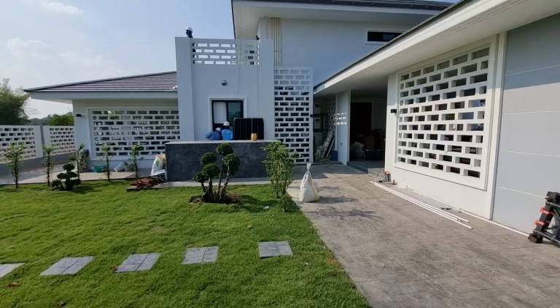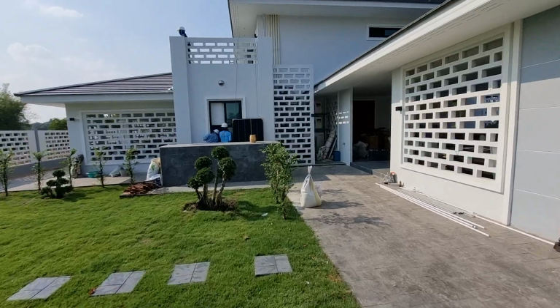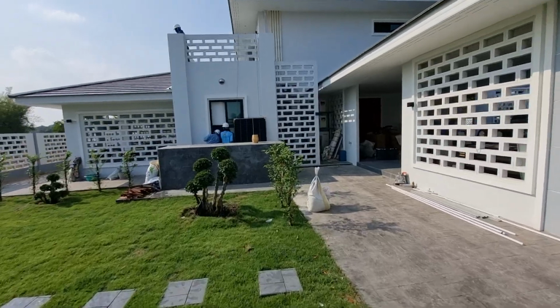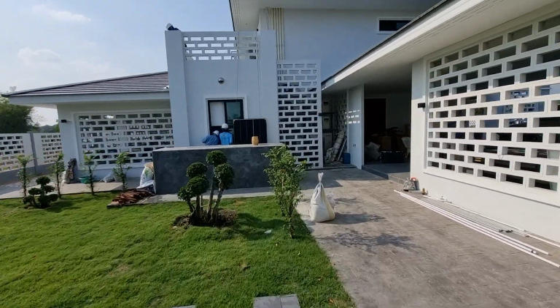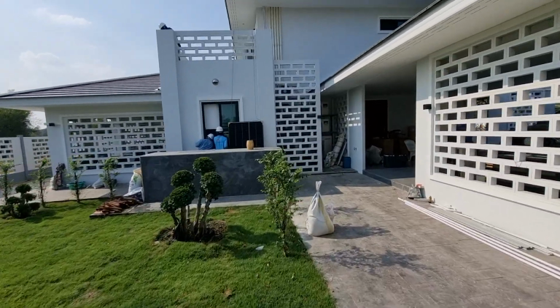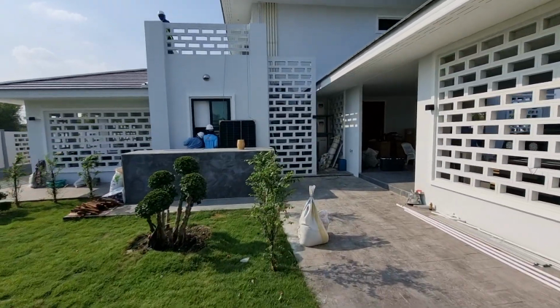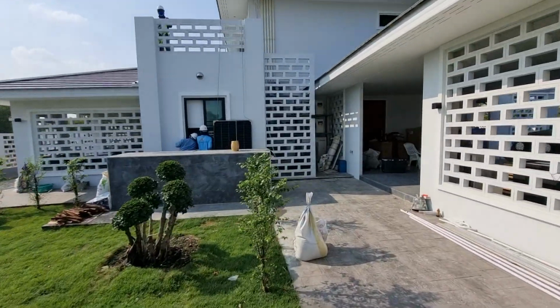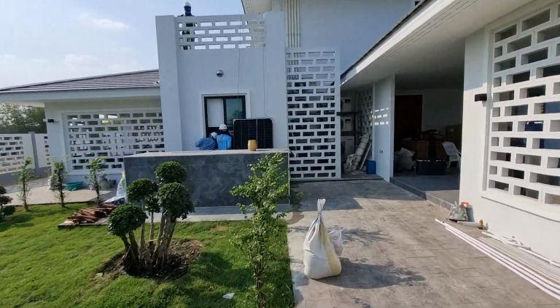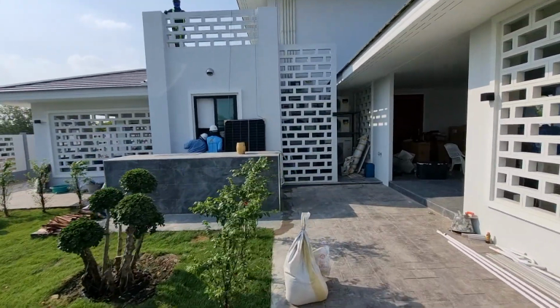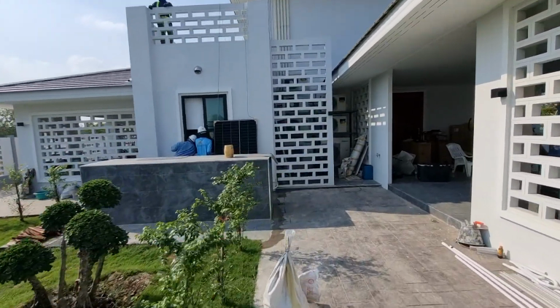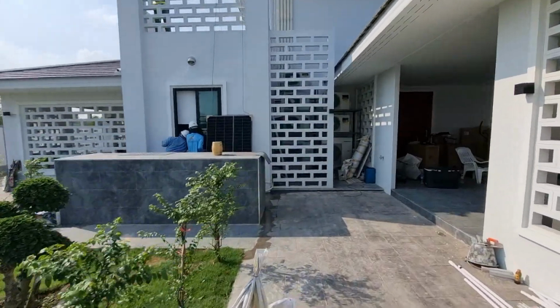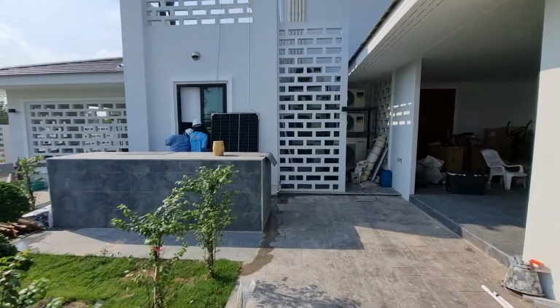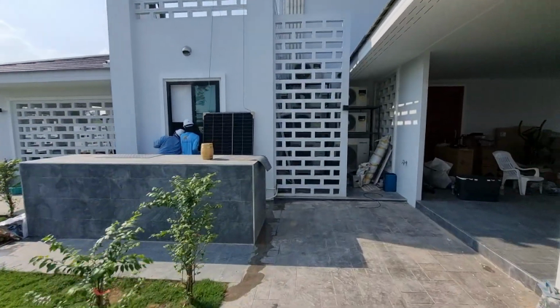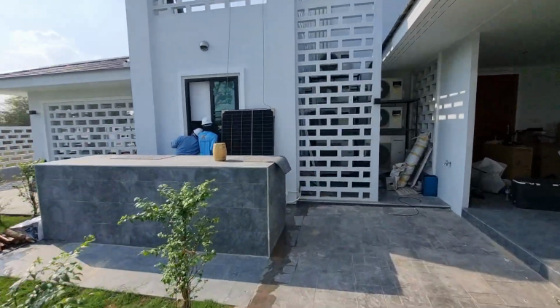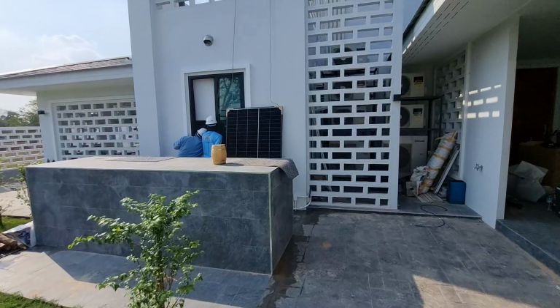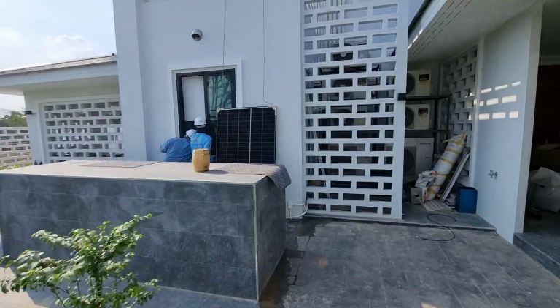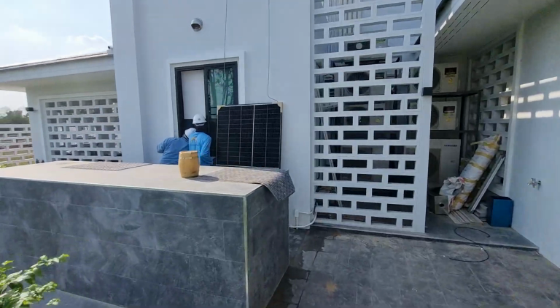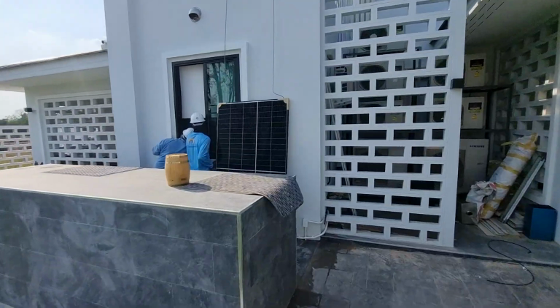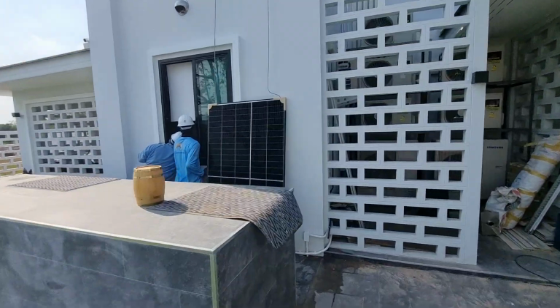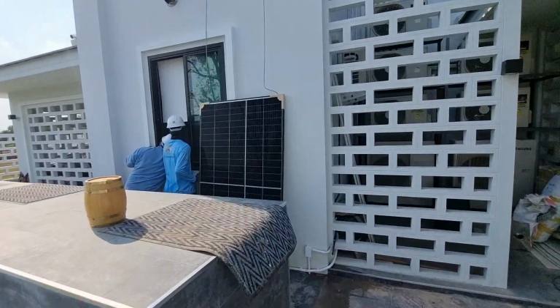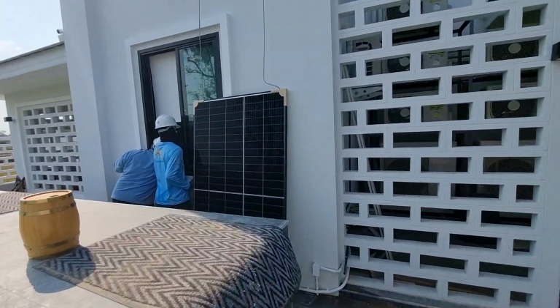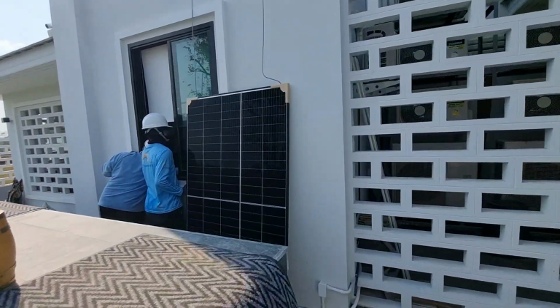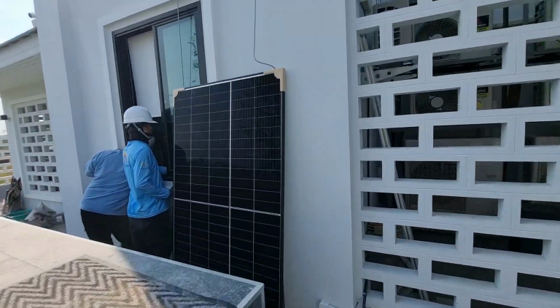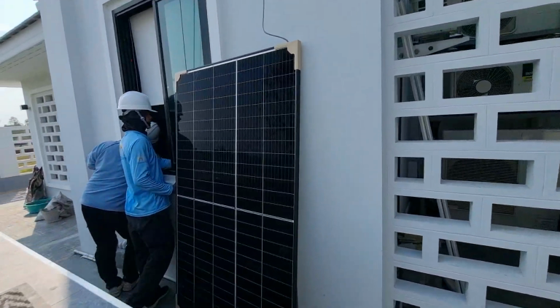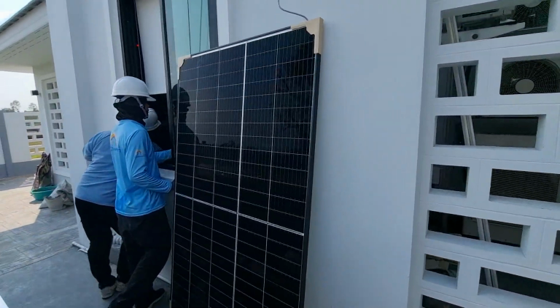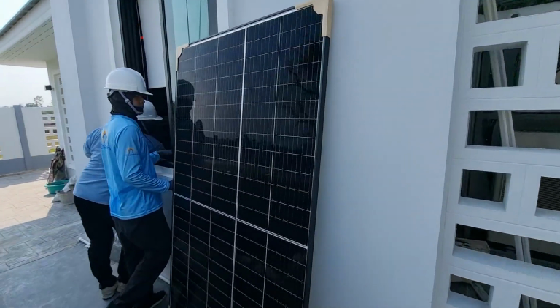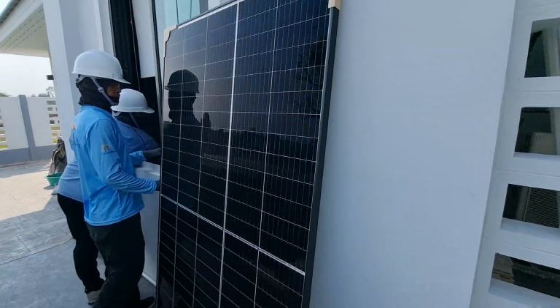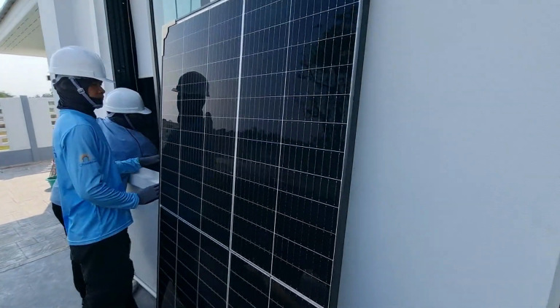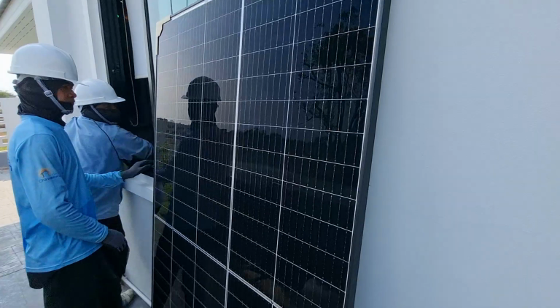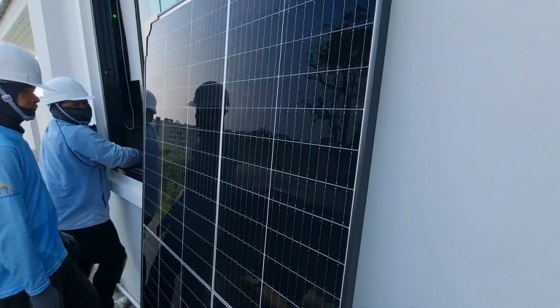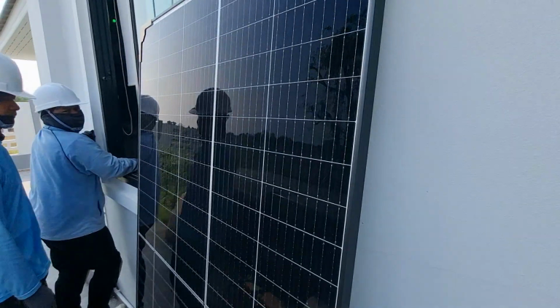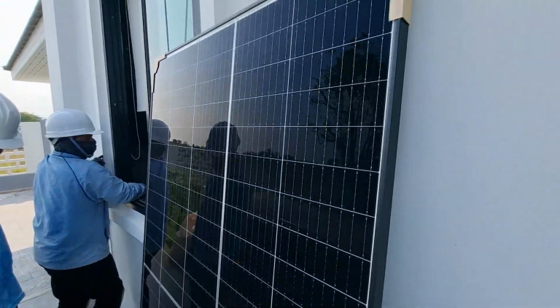A little video about the panels that we are using on this installation. This is Ryzen — beautiful panels with a black frame, and the glass is really beautiful.